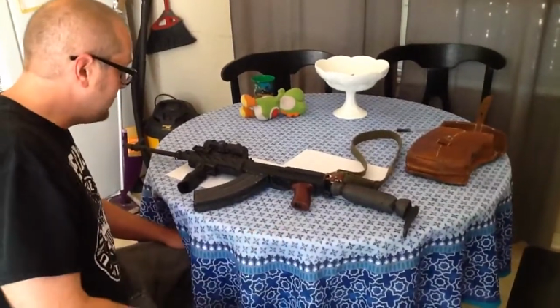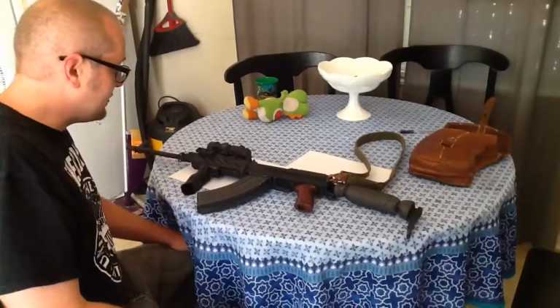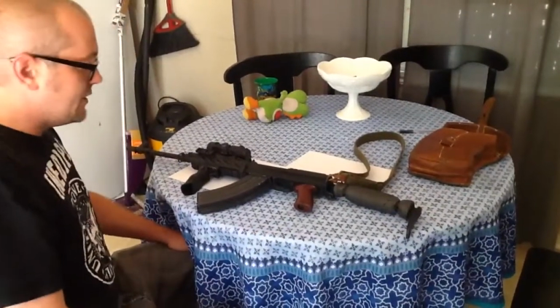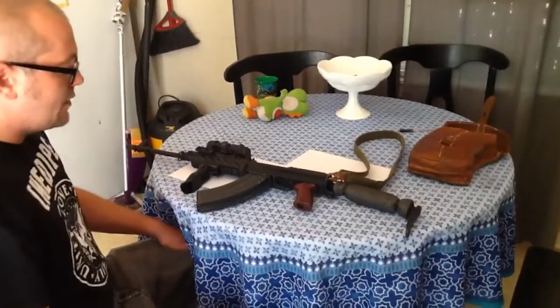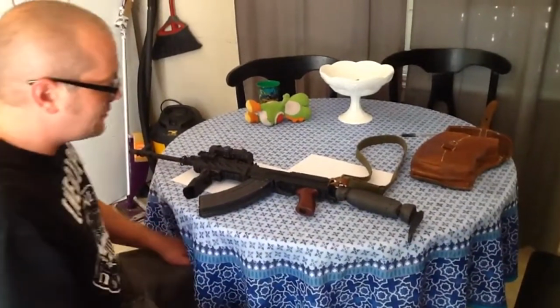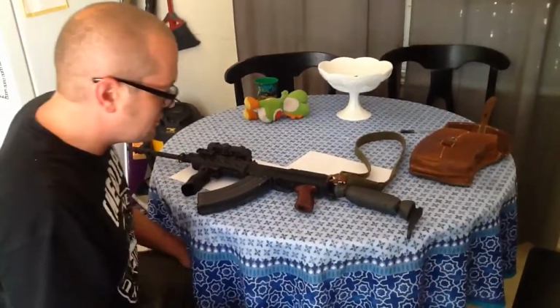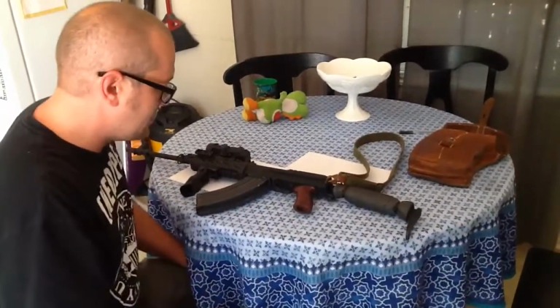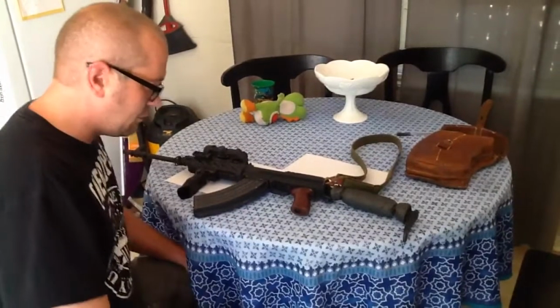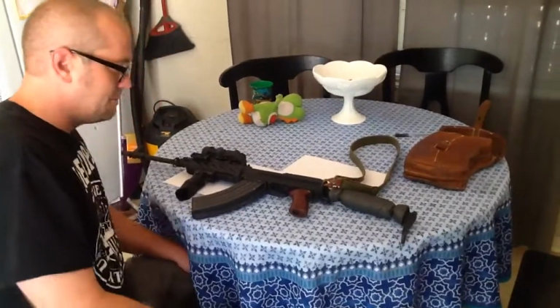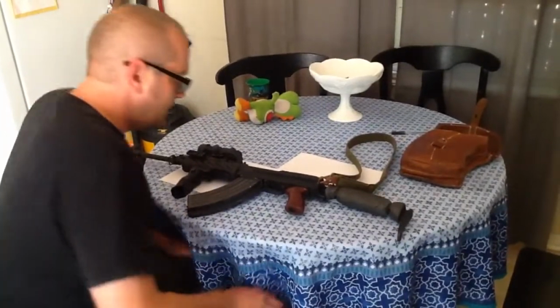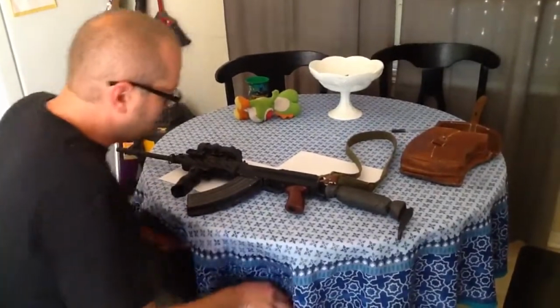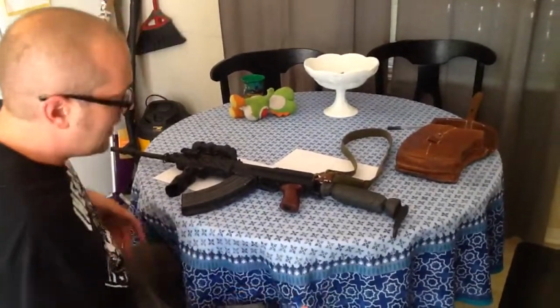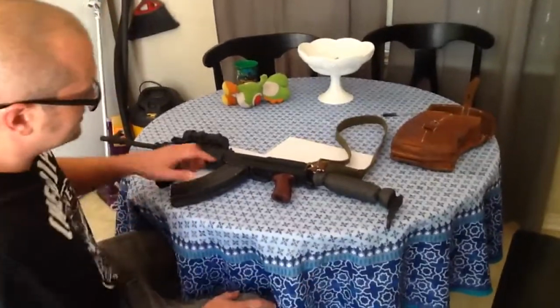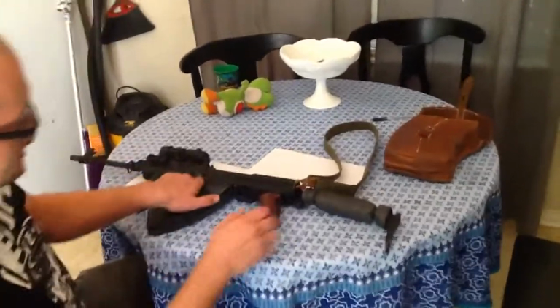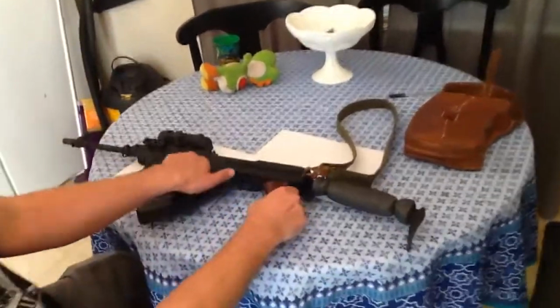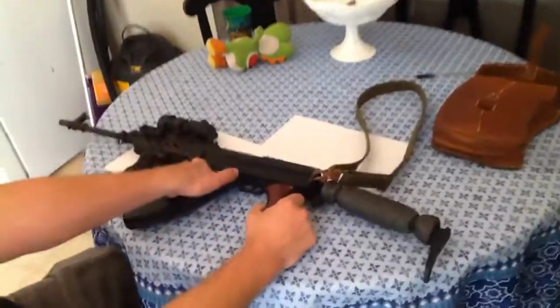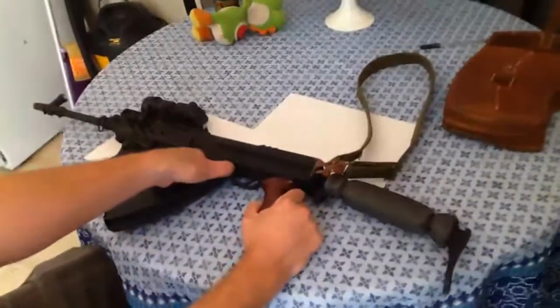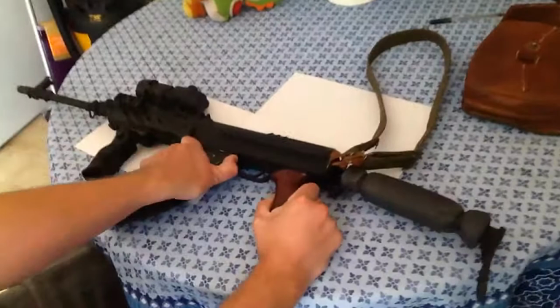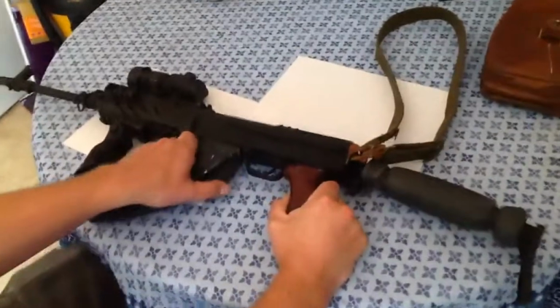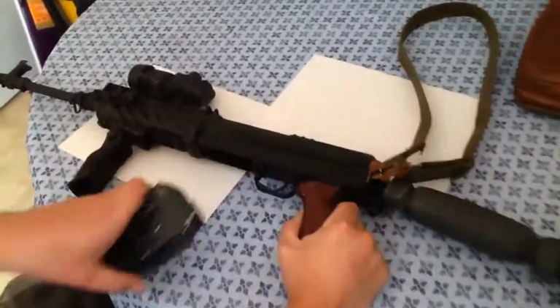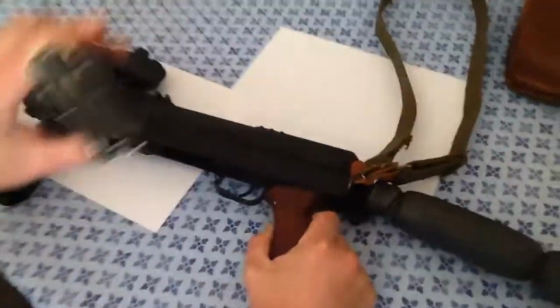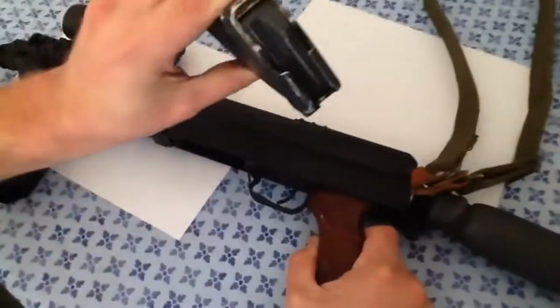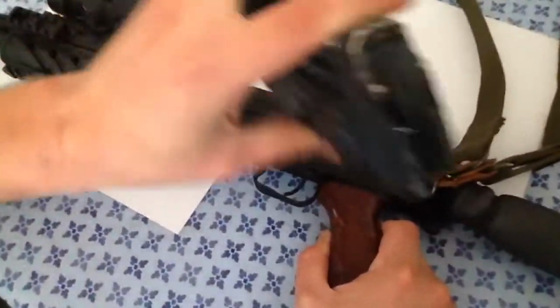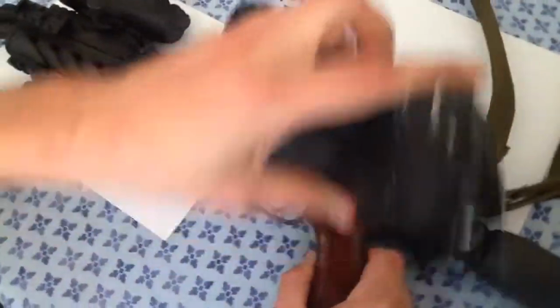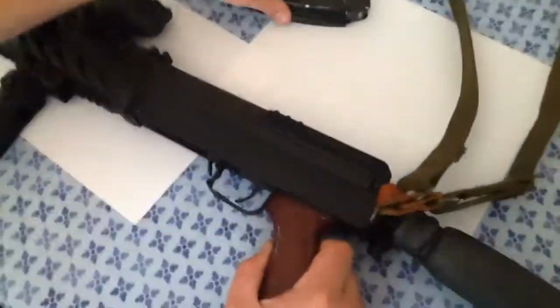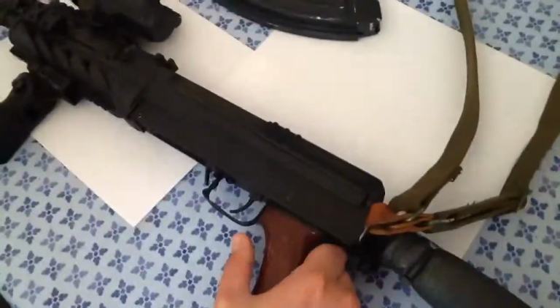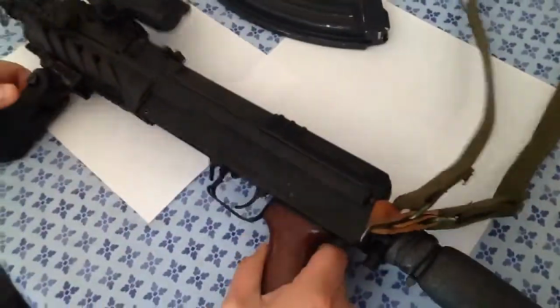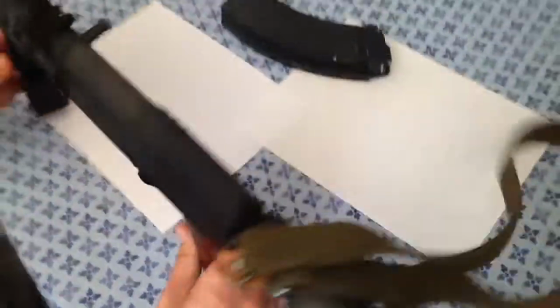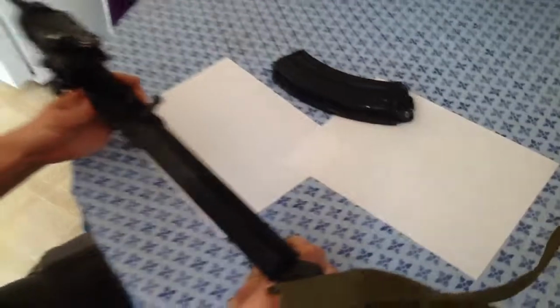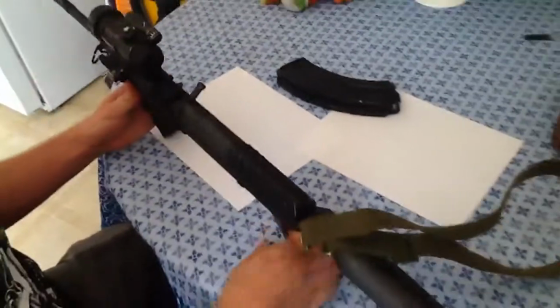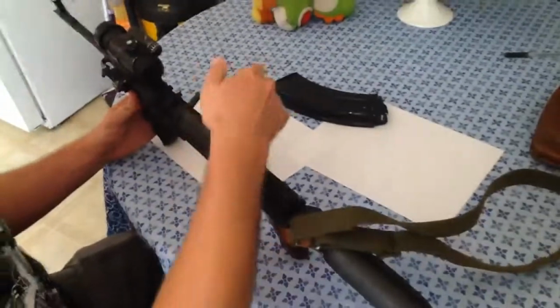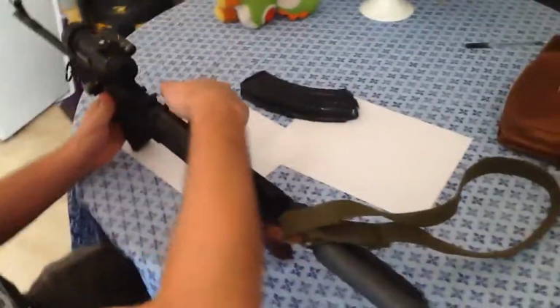This is a video of how to field strip this weapon. Obviously first, we make sure it's unloaded — first by removing the magazine, and then checking the chamber.